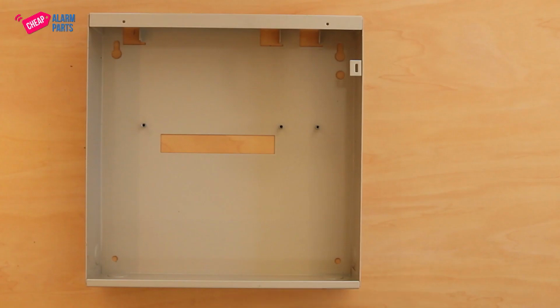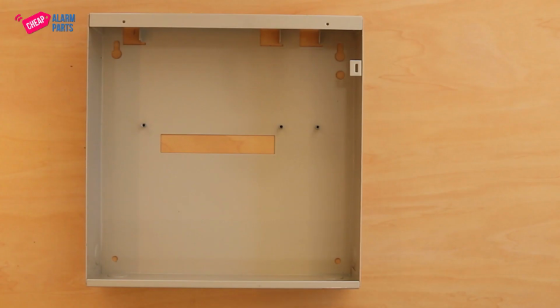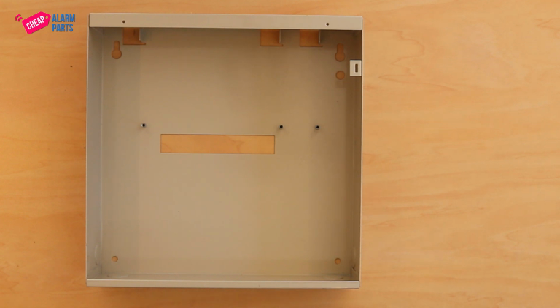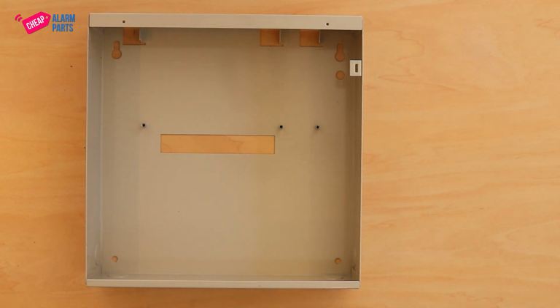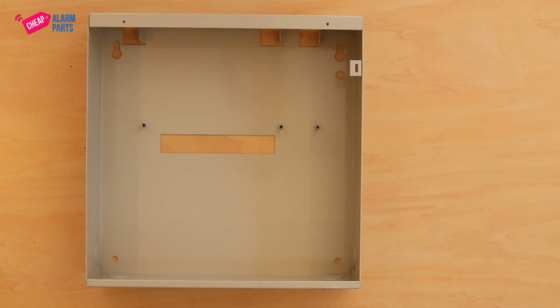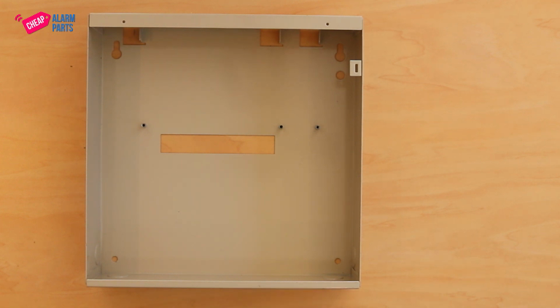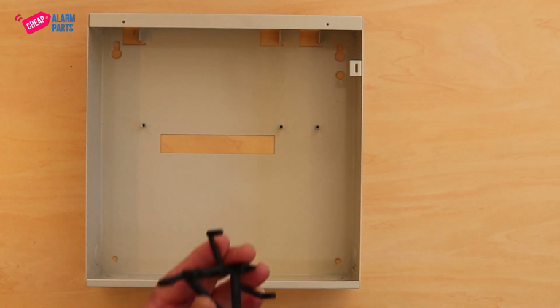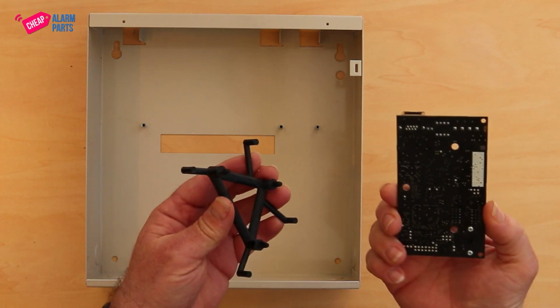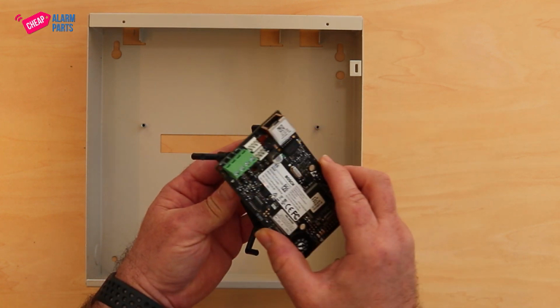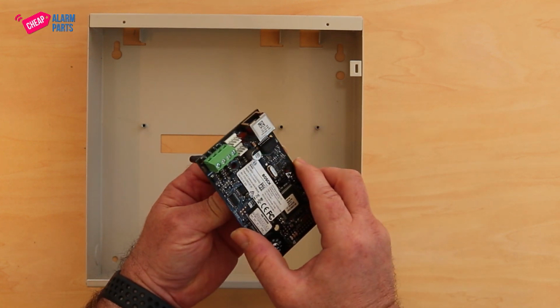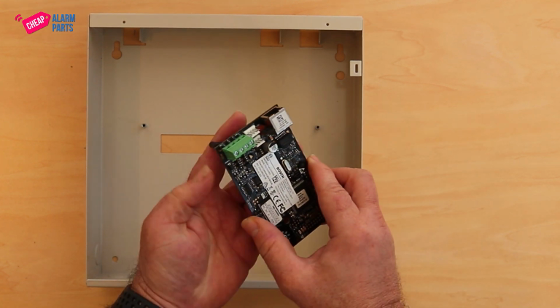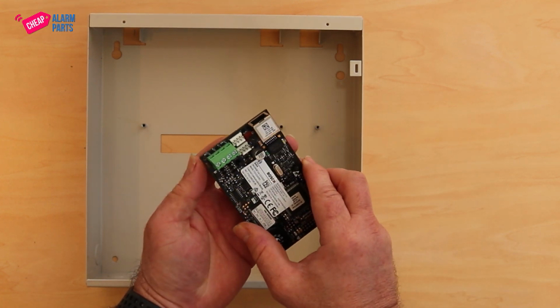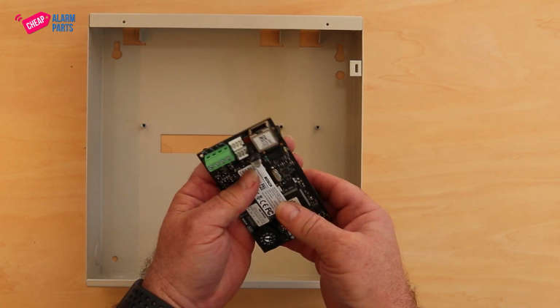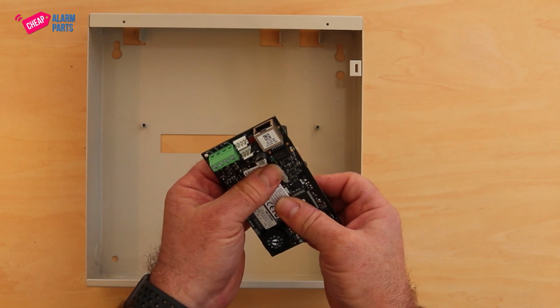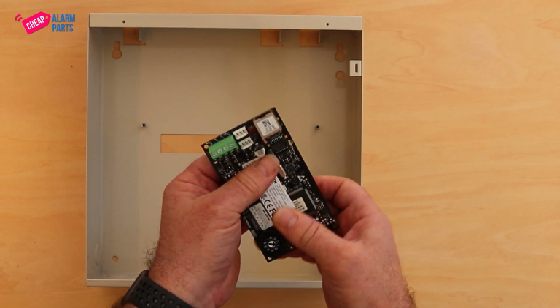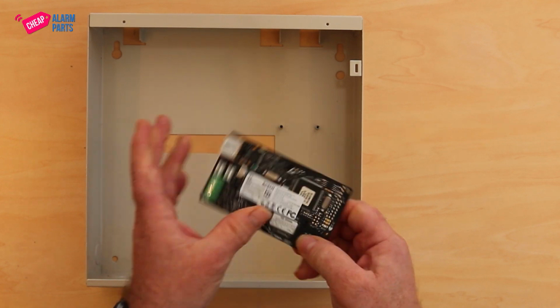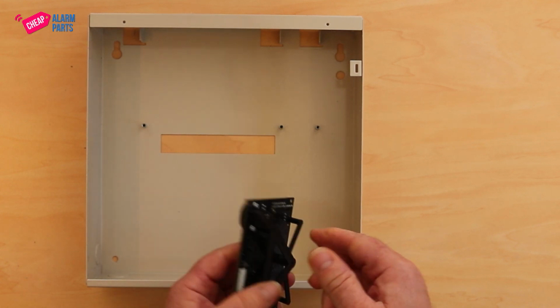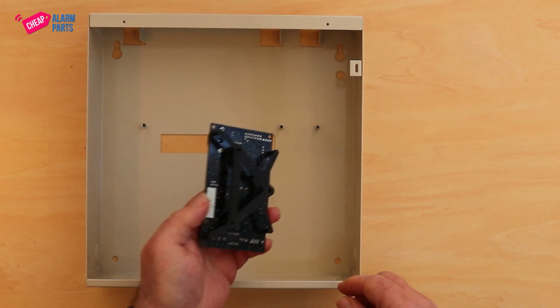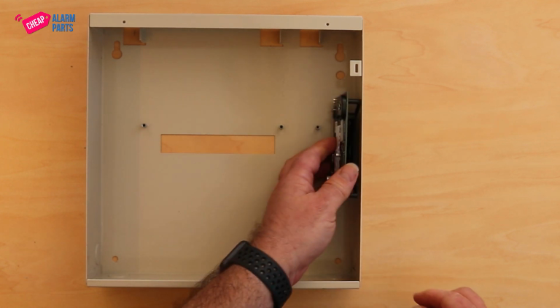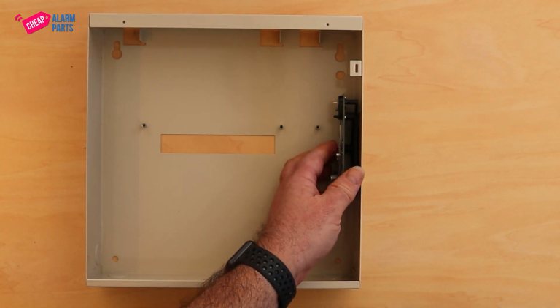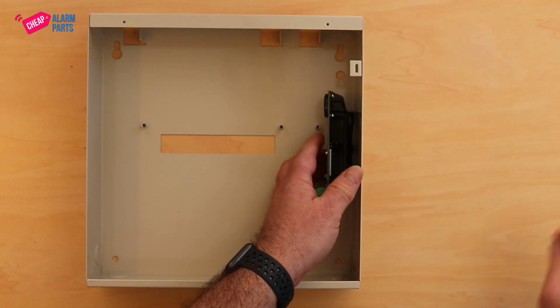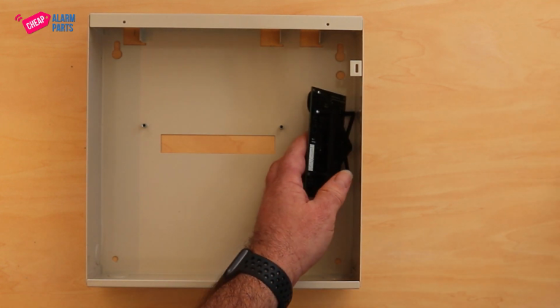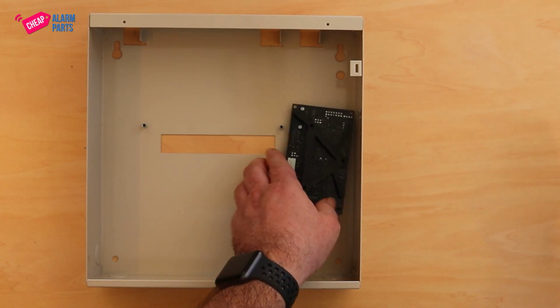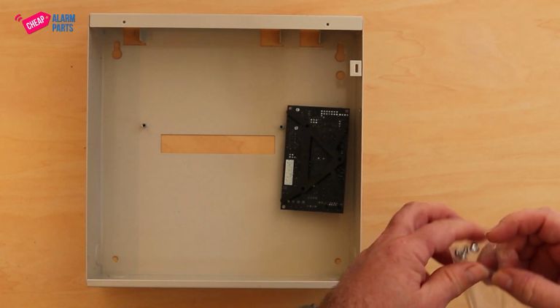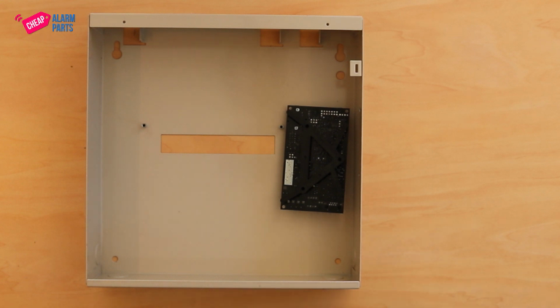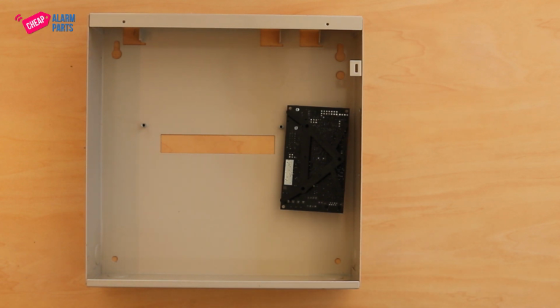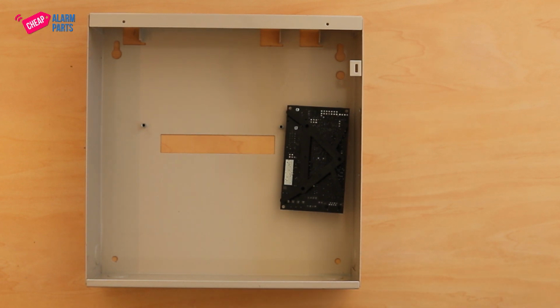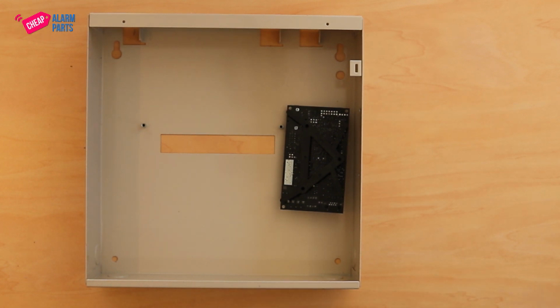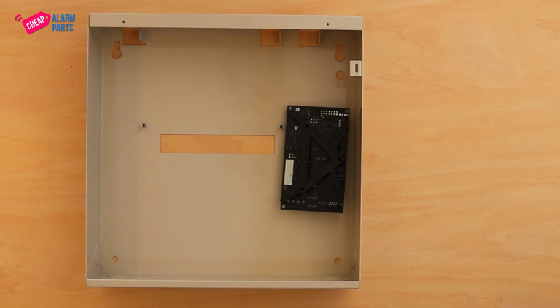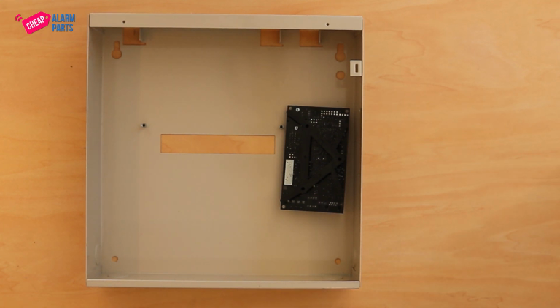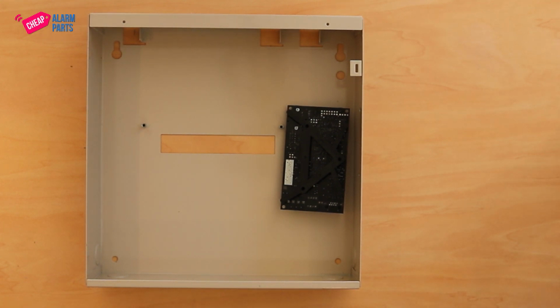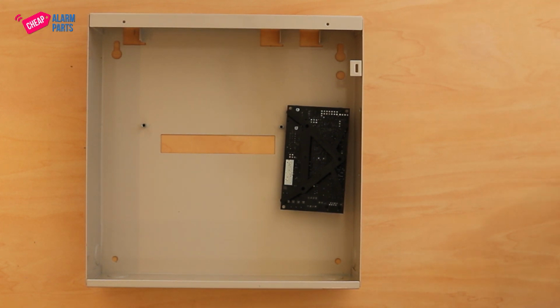So let's mount the B426 back in the box. Snap it back onto the caddy, put it in the box upside down, and line up the screws that come with it and tighten it up.